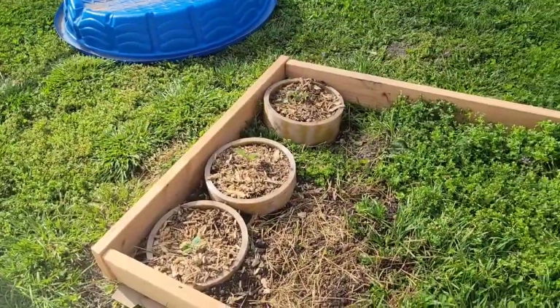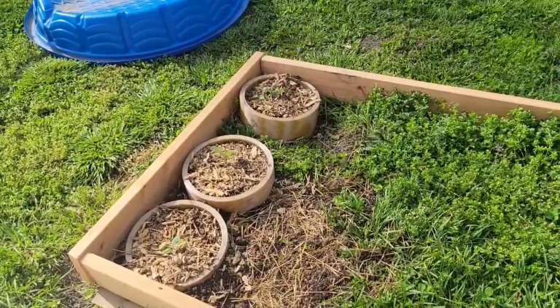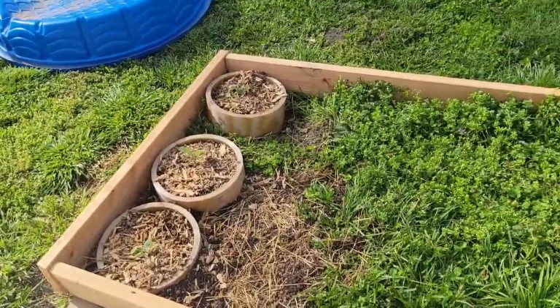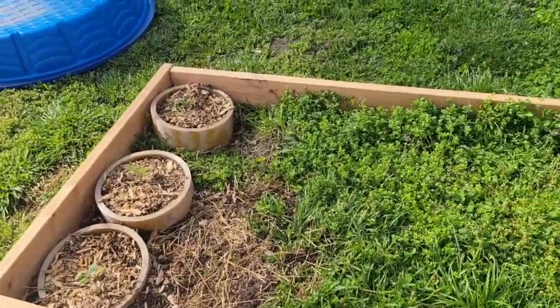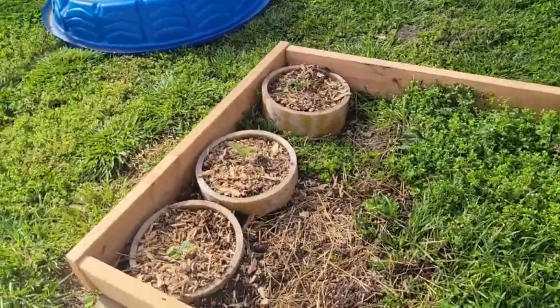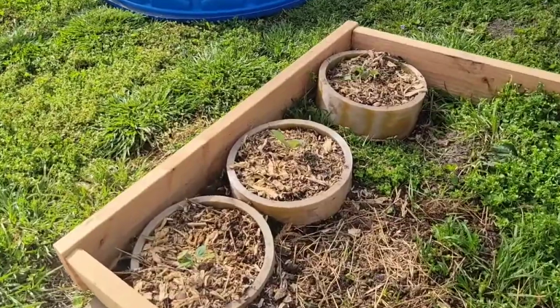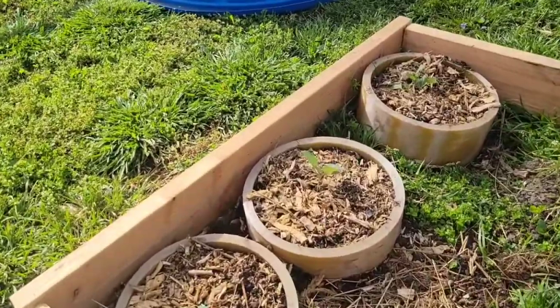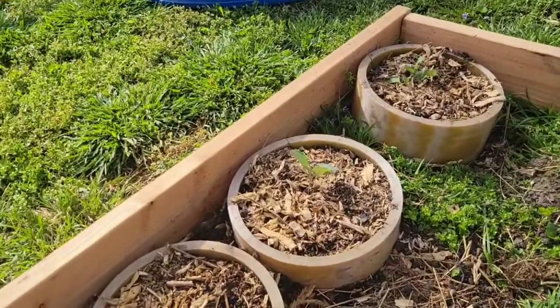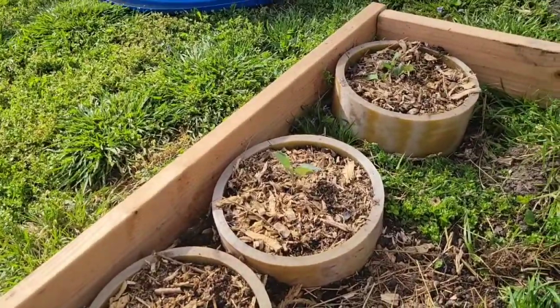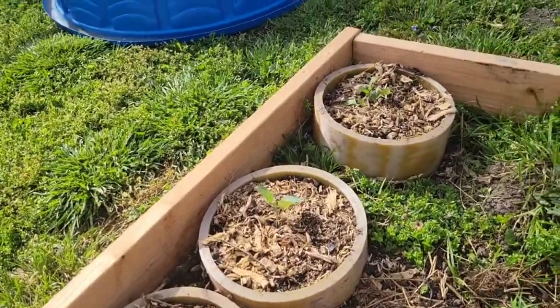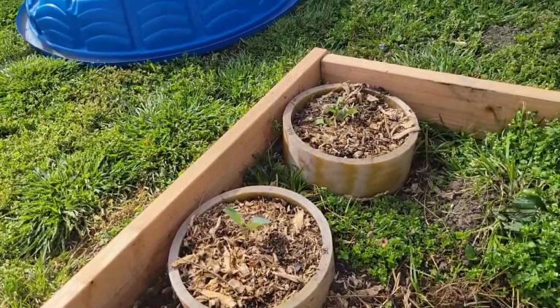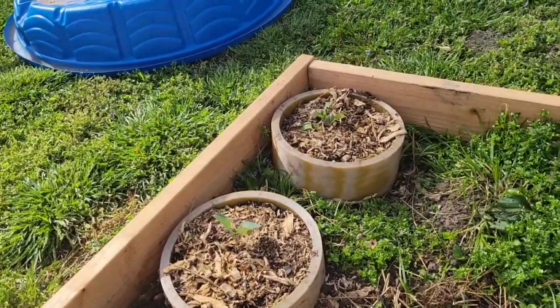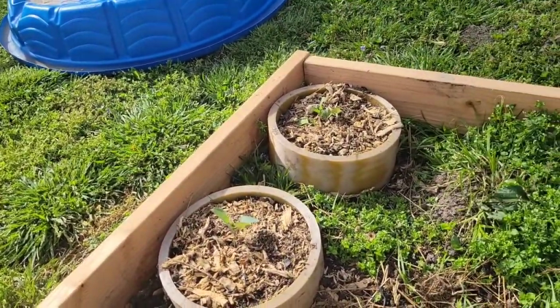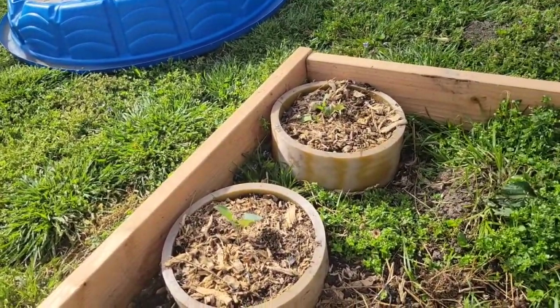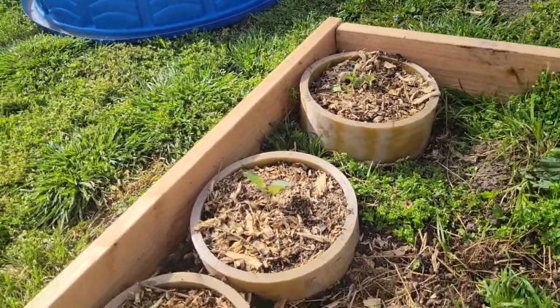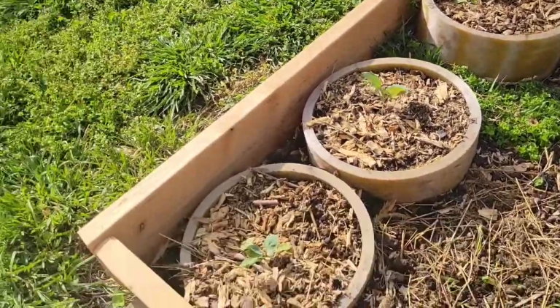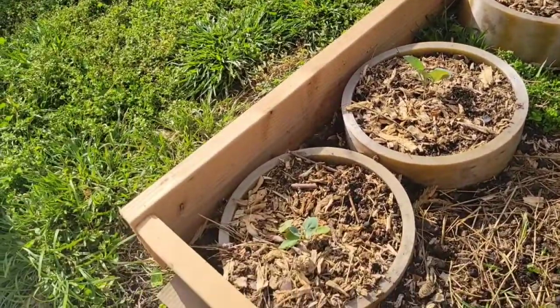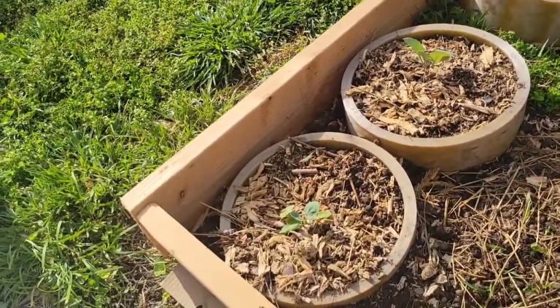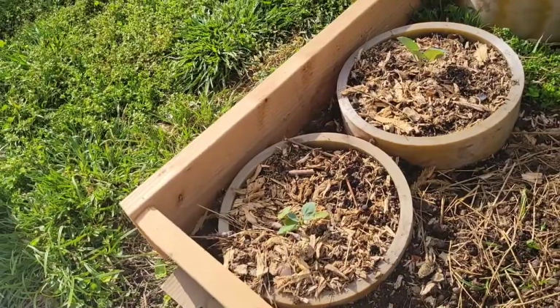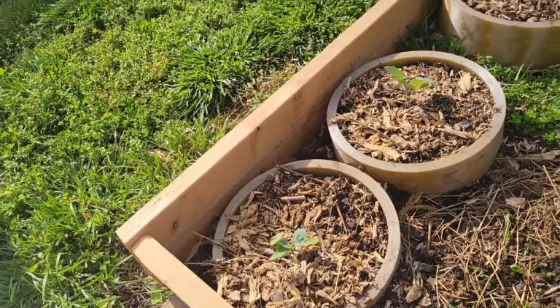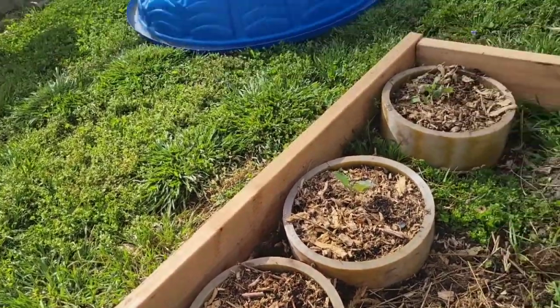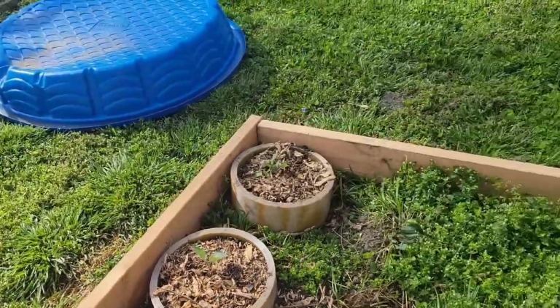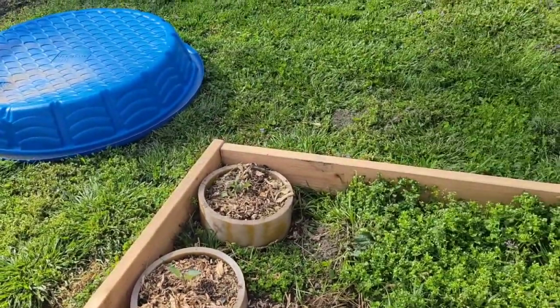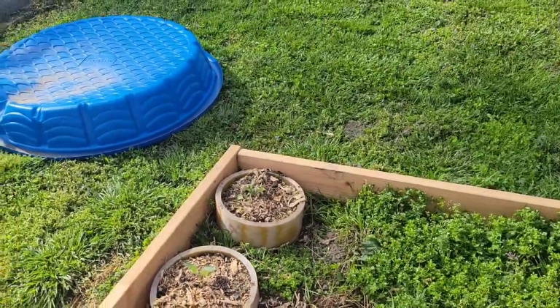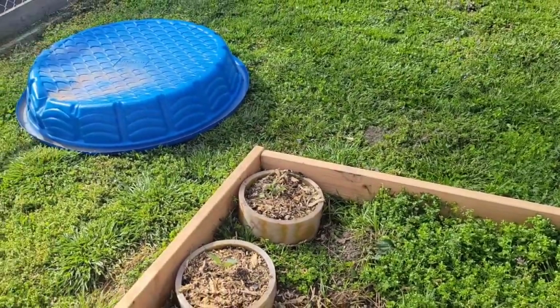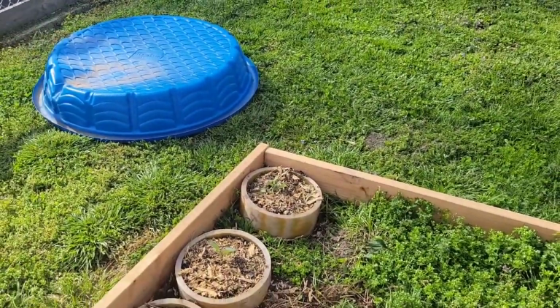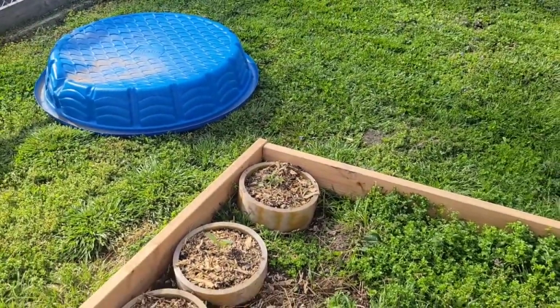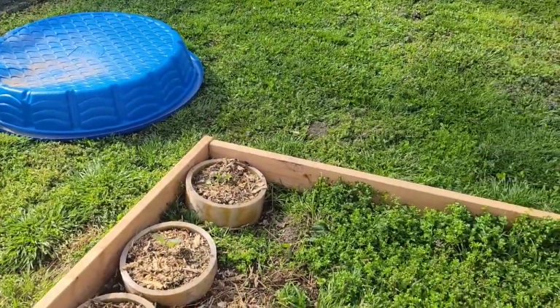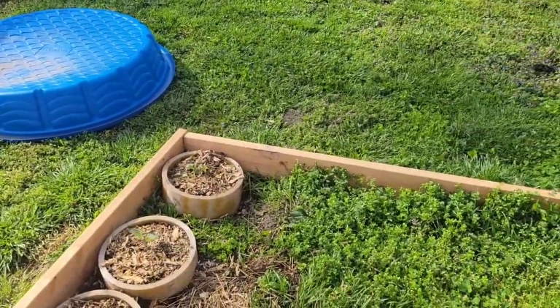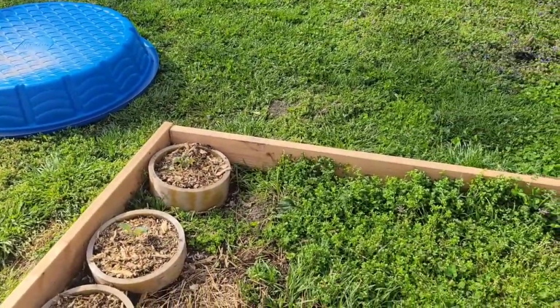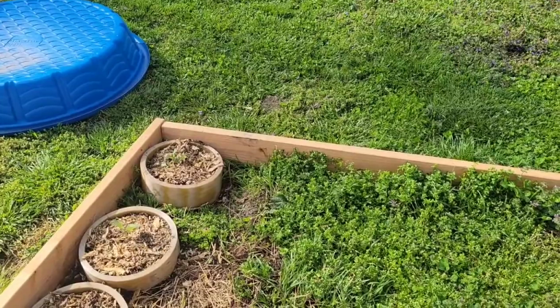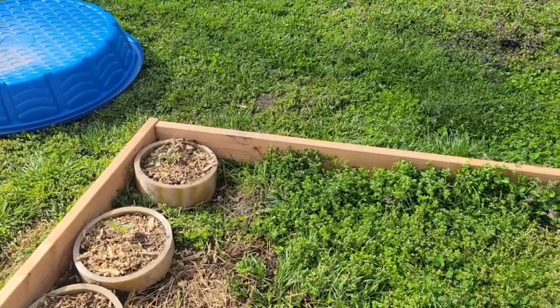I'm super excited! The cabbages look really good - they even stayed out when it froze and they're fine. The cabbages are the cold-weather plants, so that's good. Super exciting.